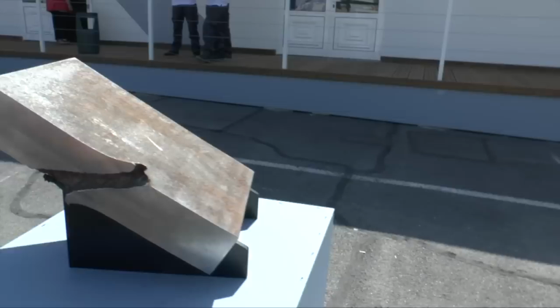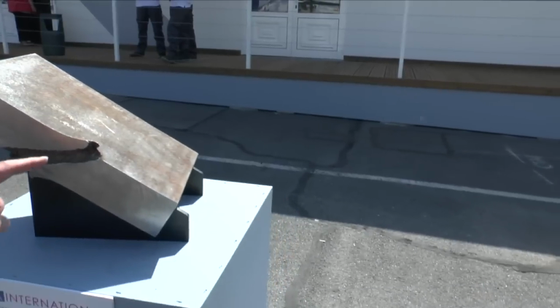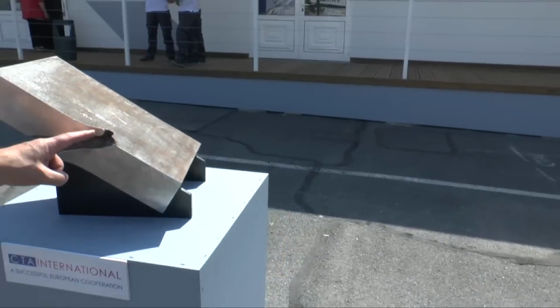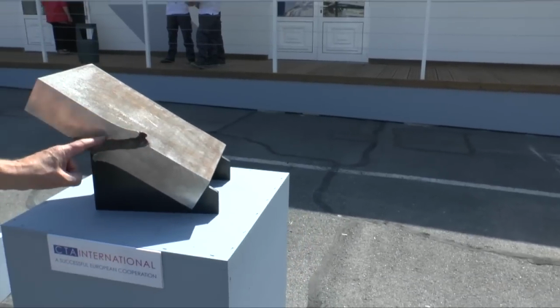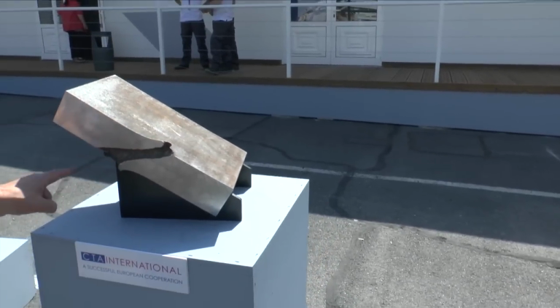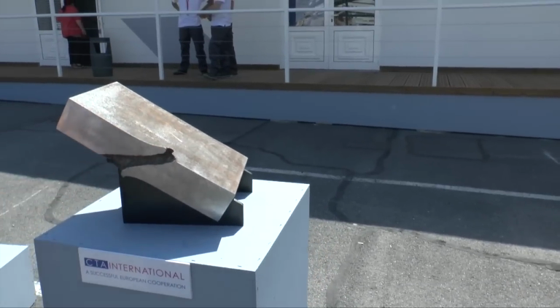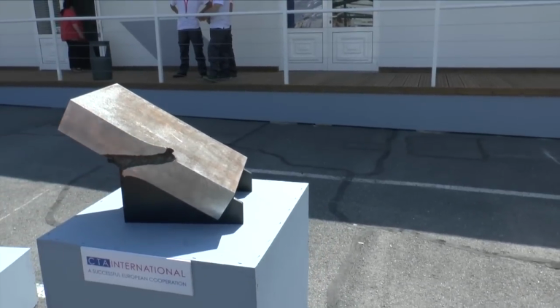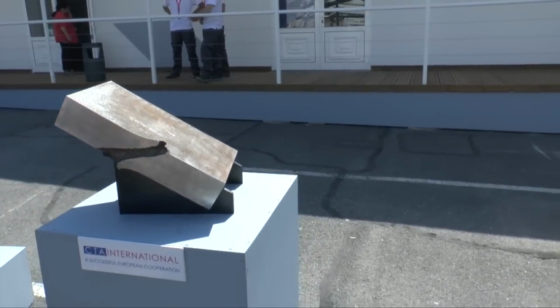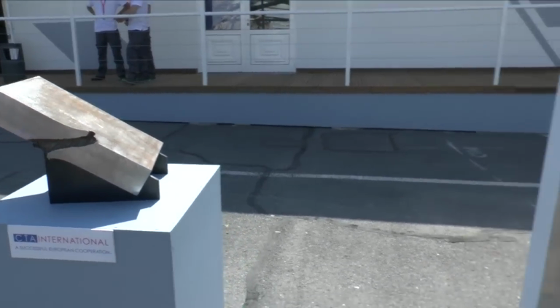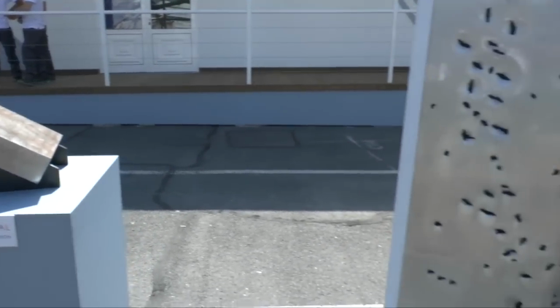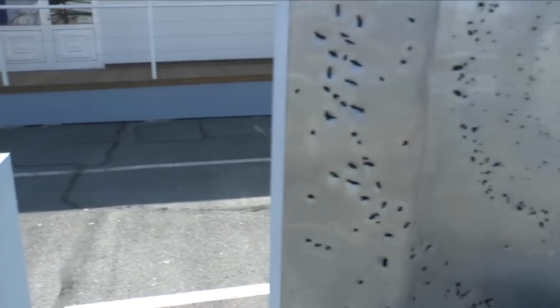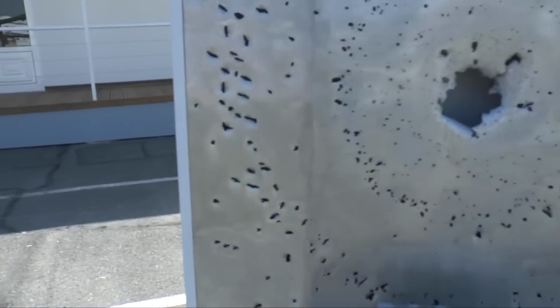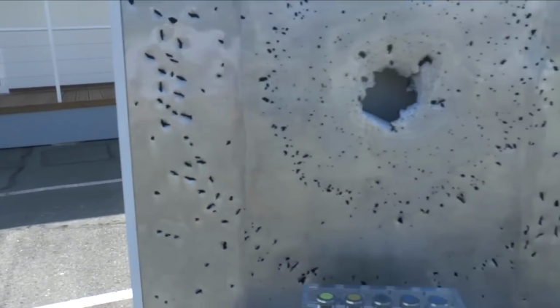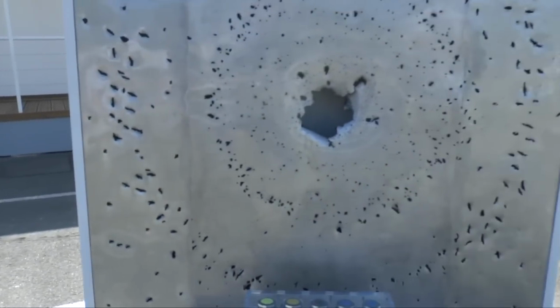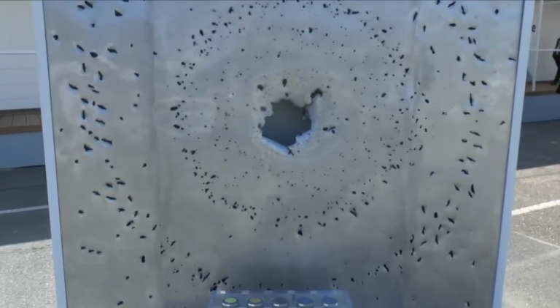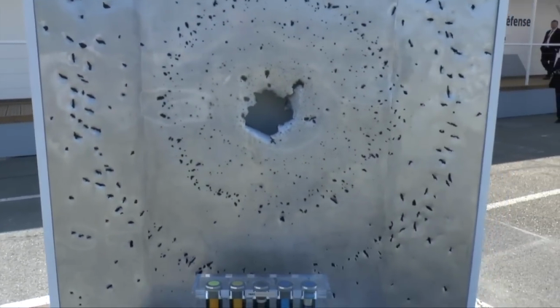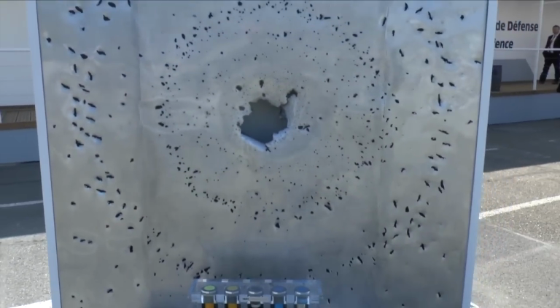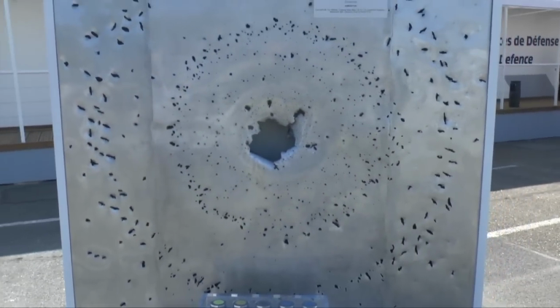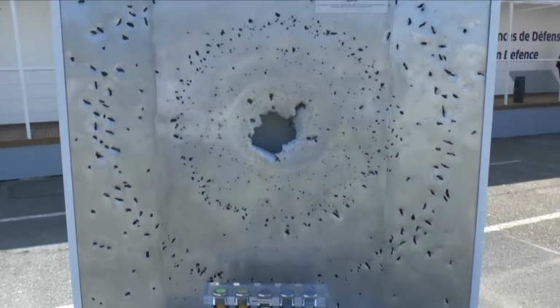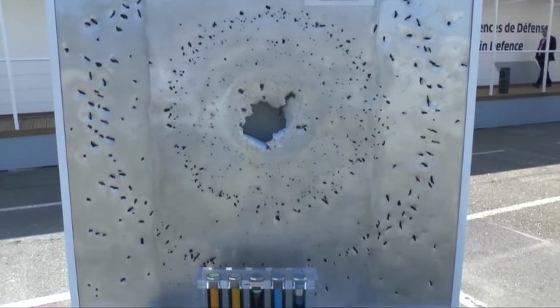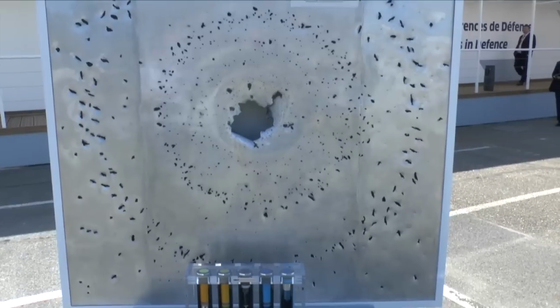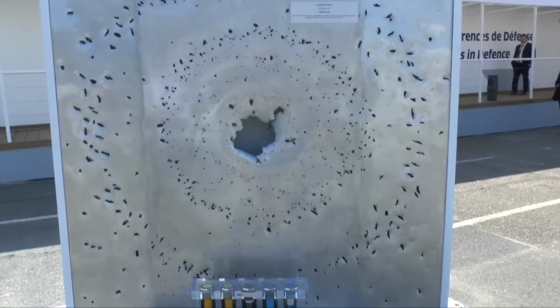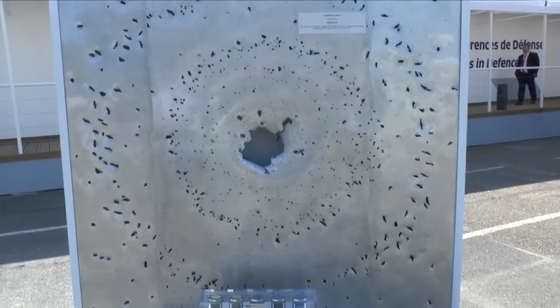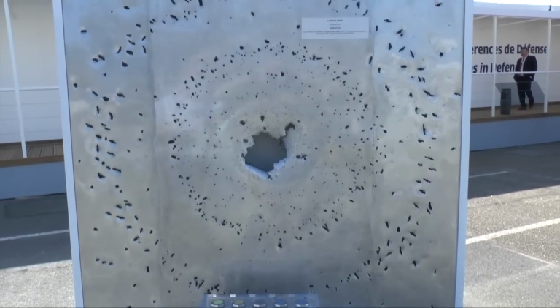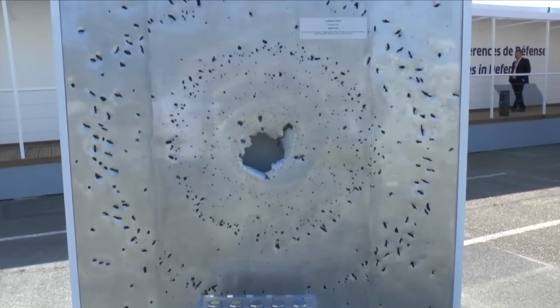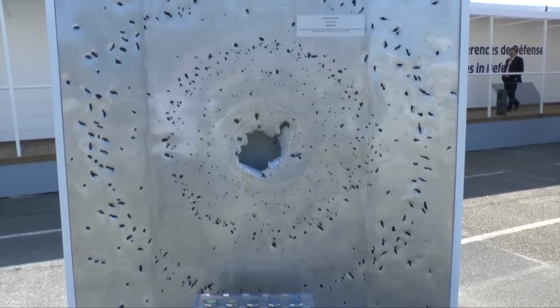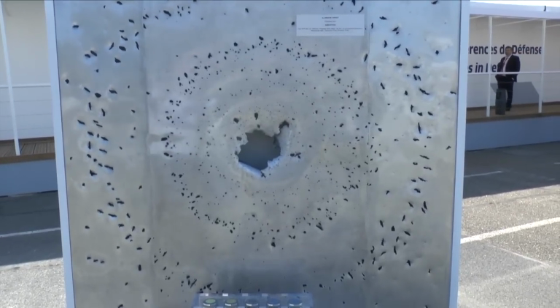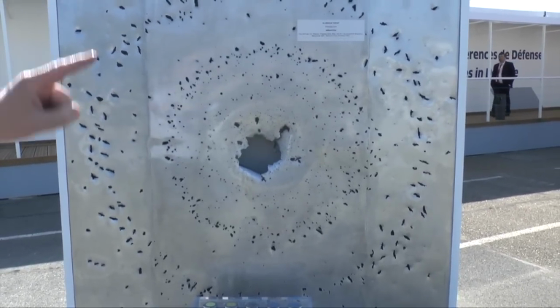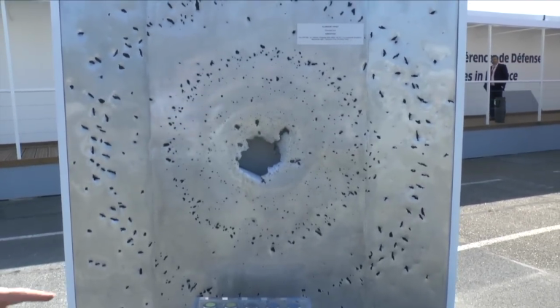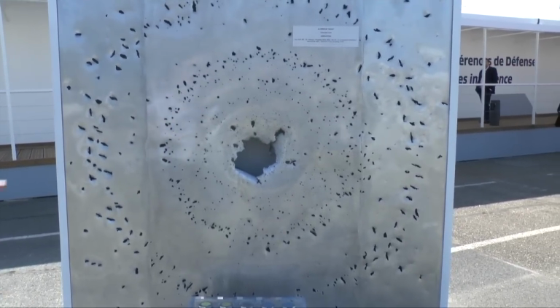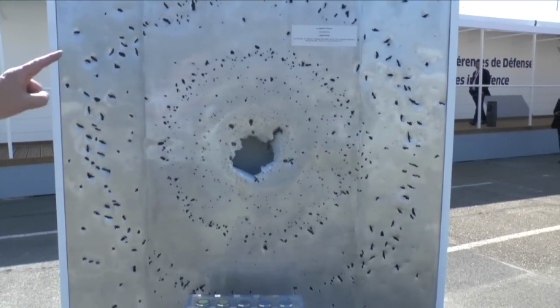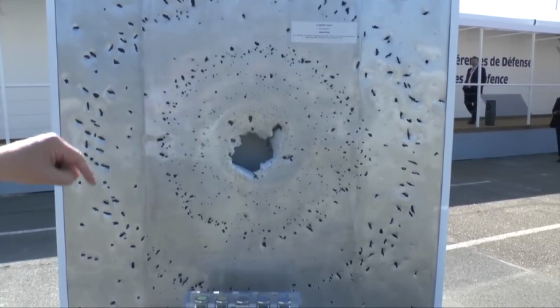It's gone right through the armour. On the right here is a general view of what an airburst munition would do. You can see the small fragments around the side.